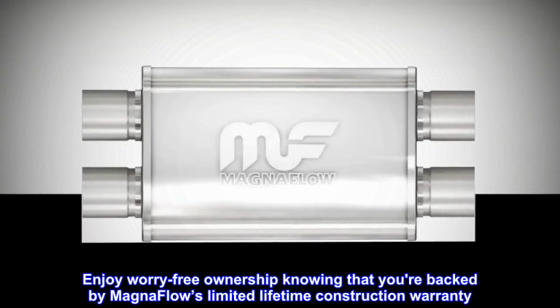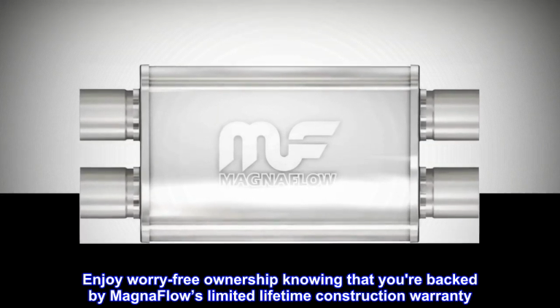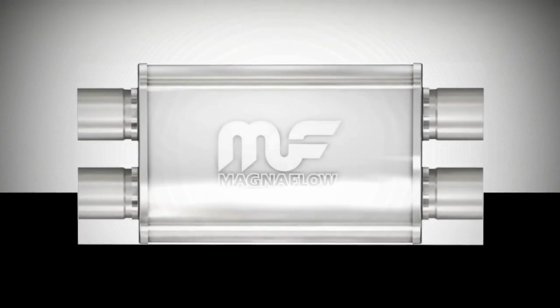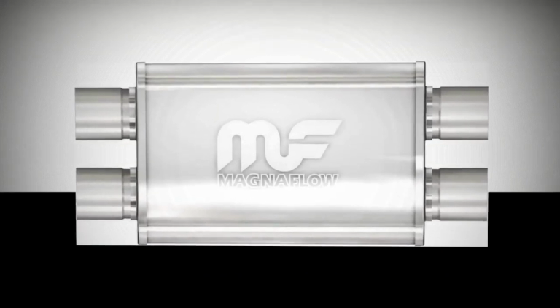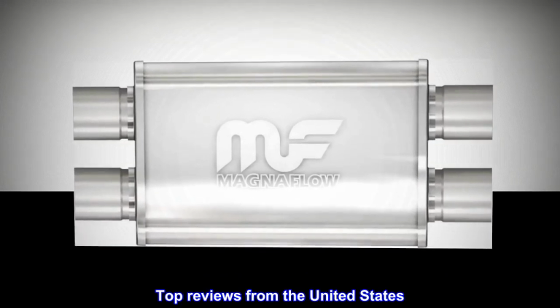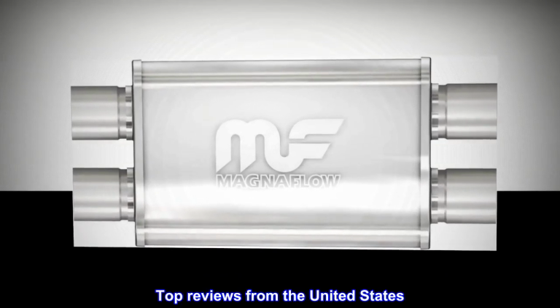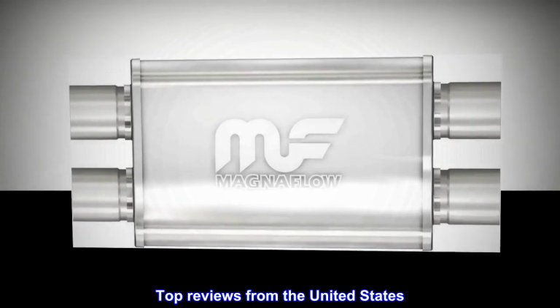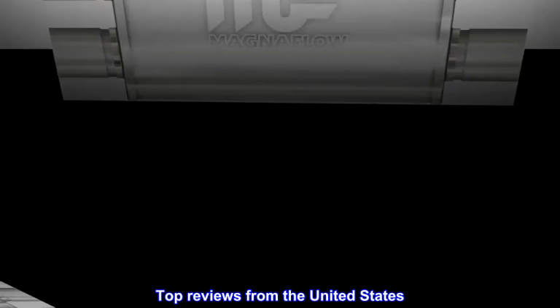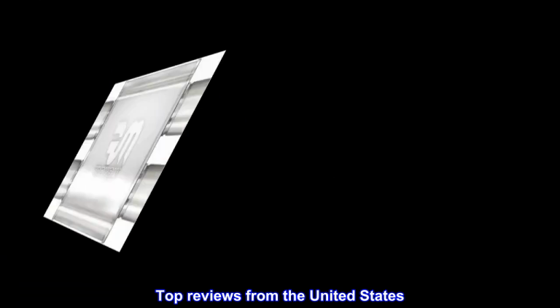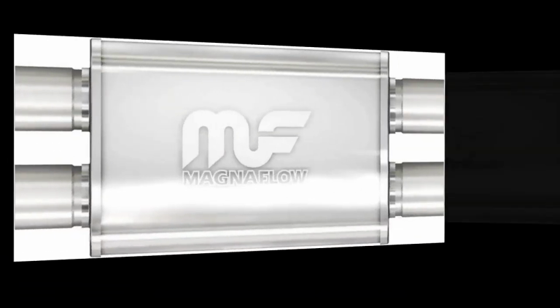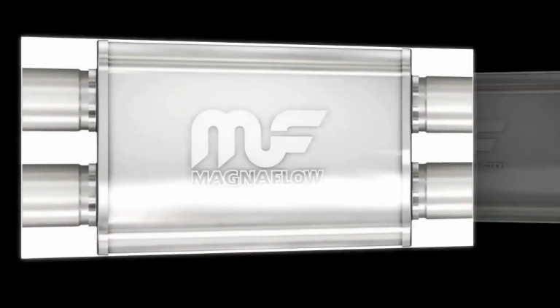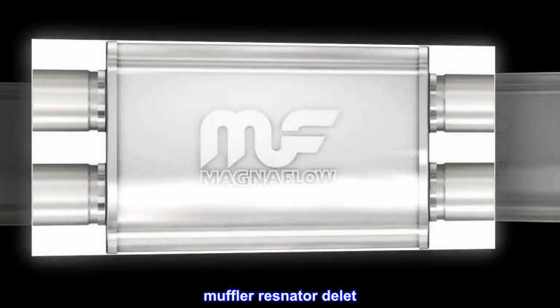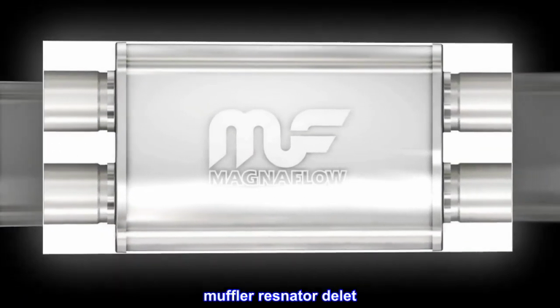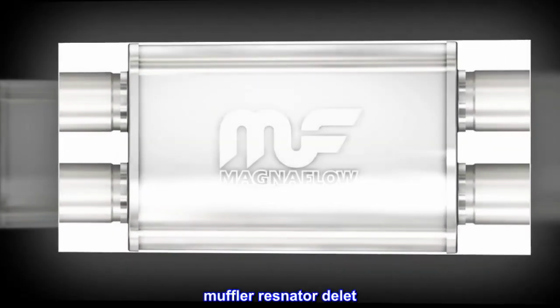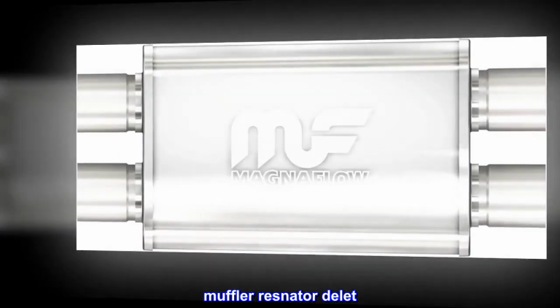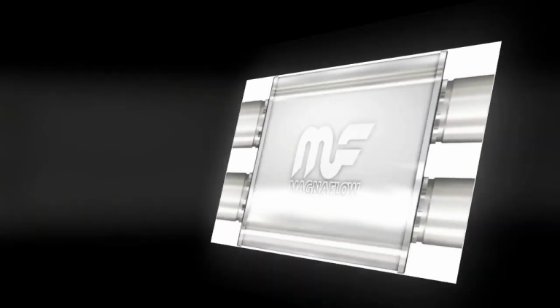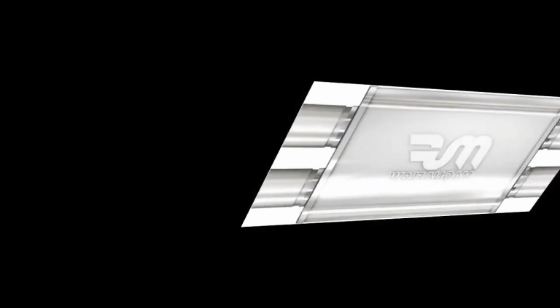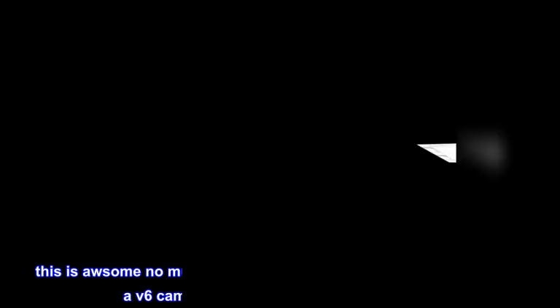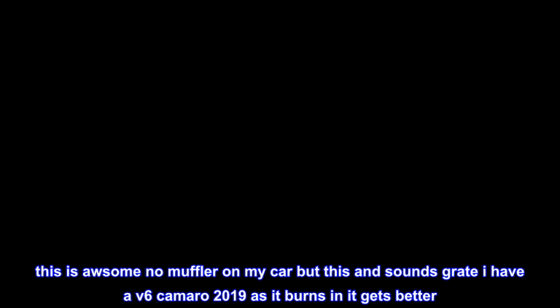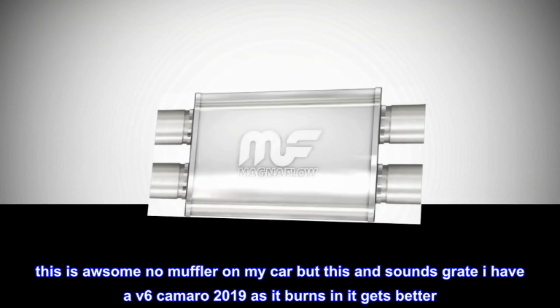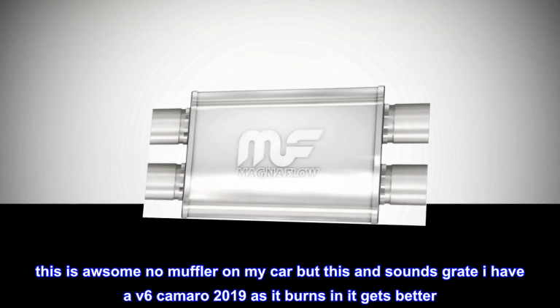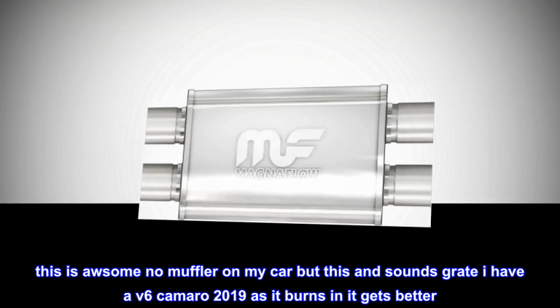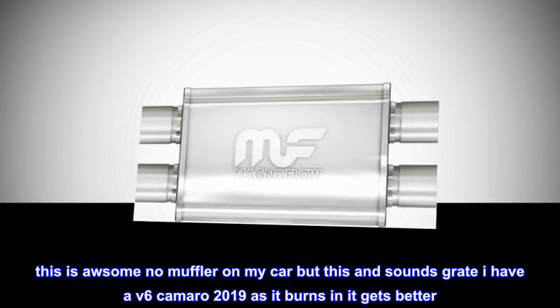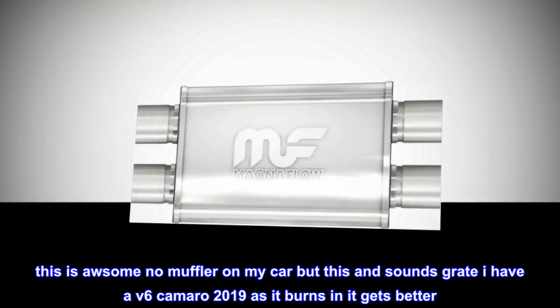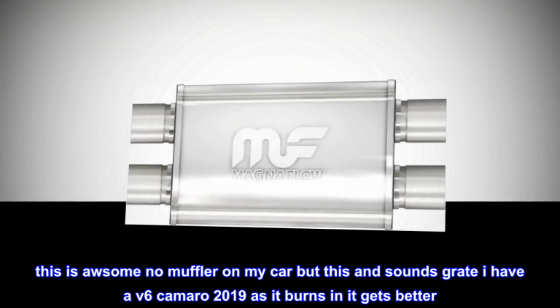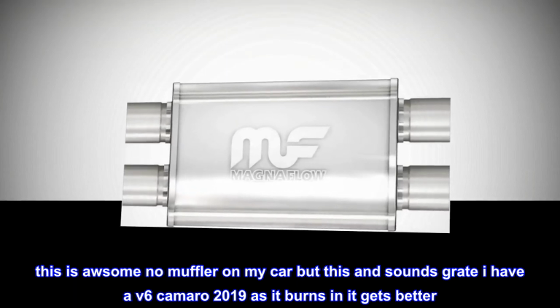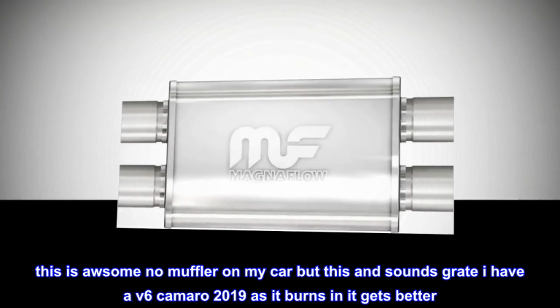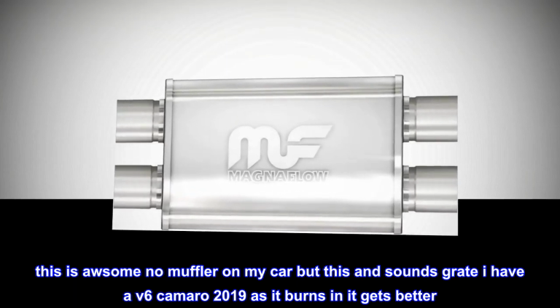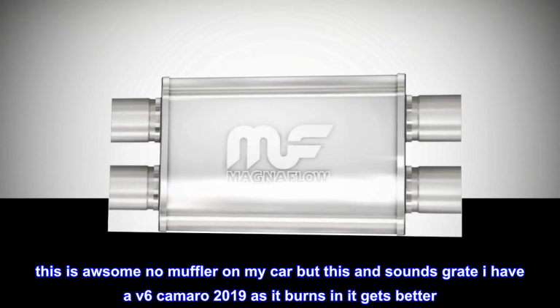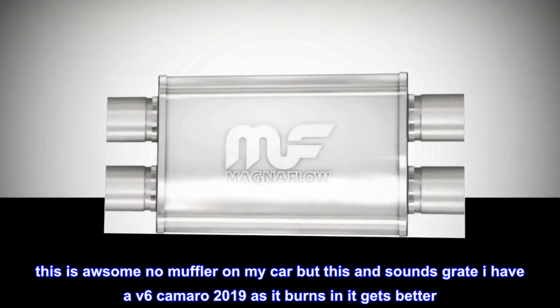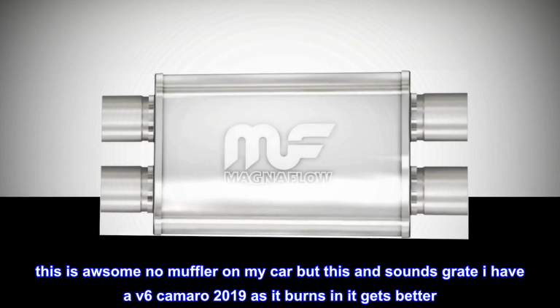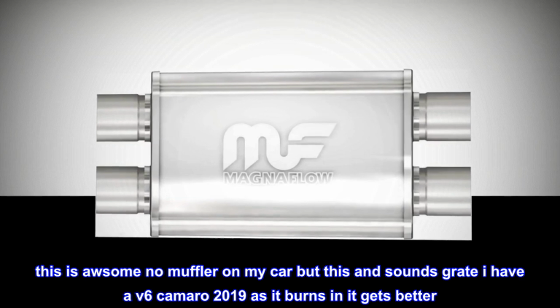Top reviews from the United States — muffler, Reese Nader: this is awesome. No muffler on my car but this sounds great. I have a V6 Camaro 2019 and it gets better.